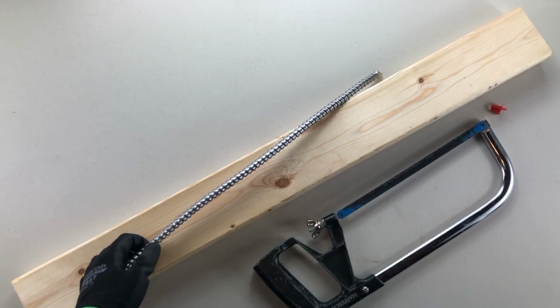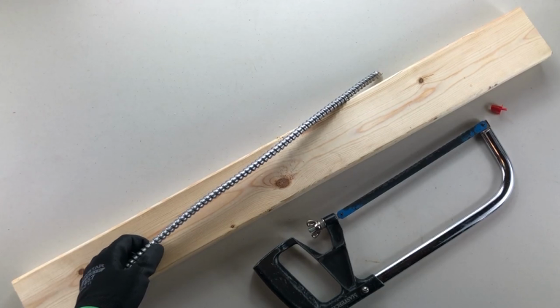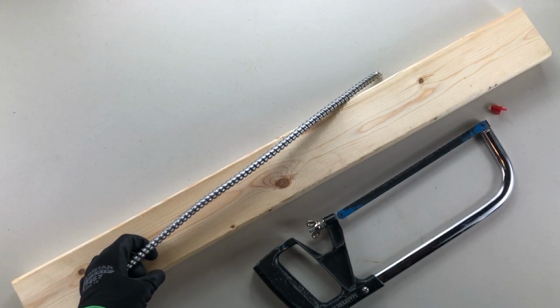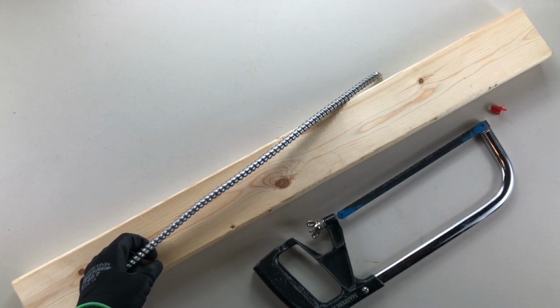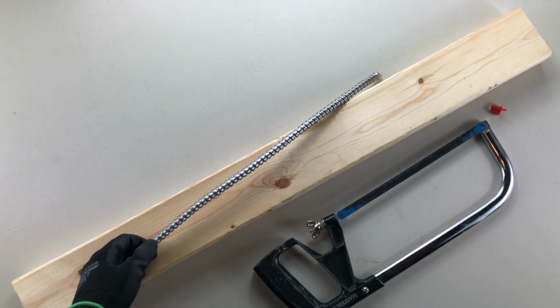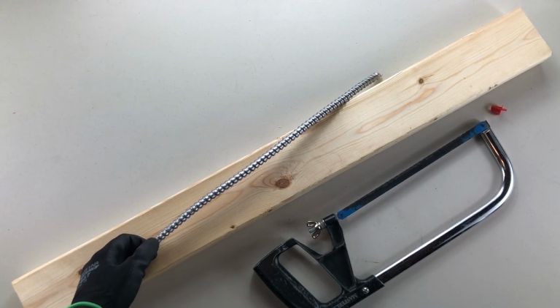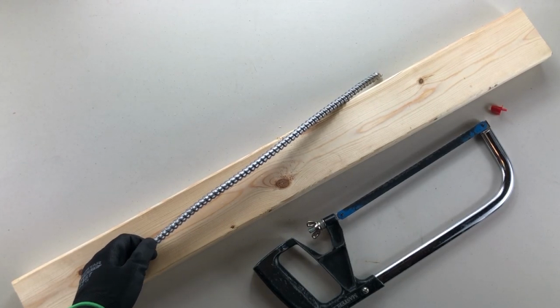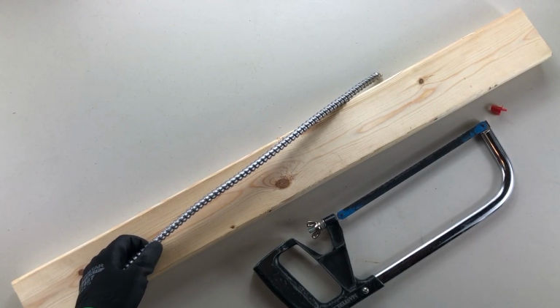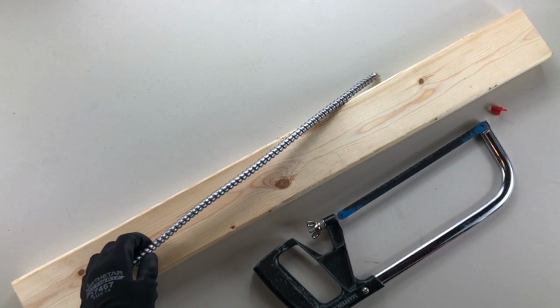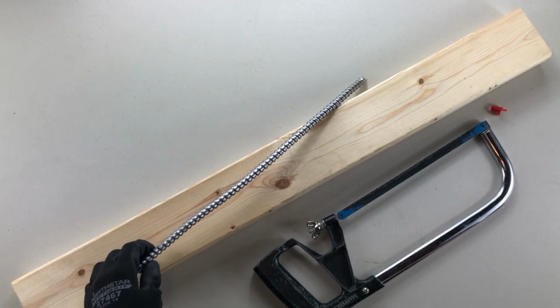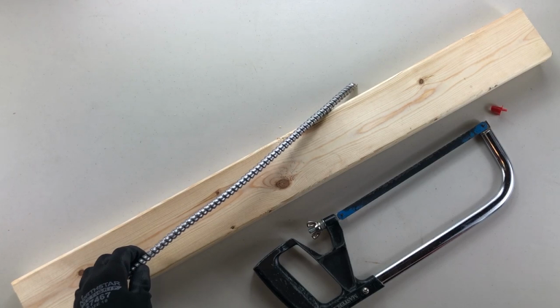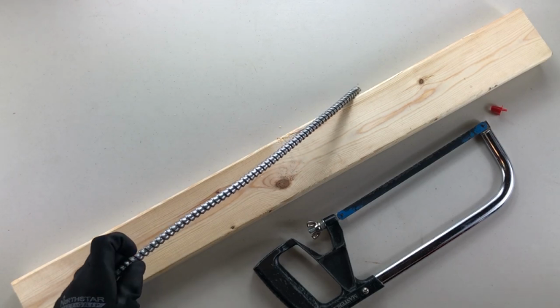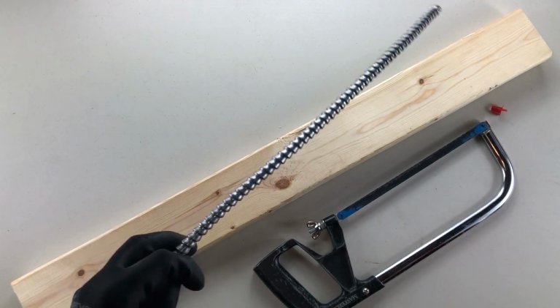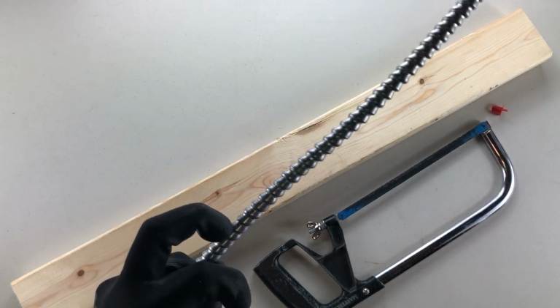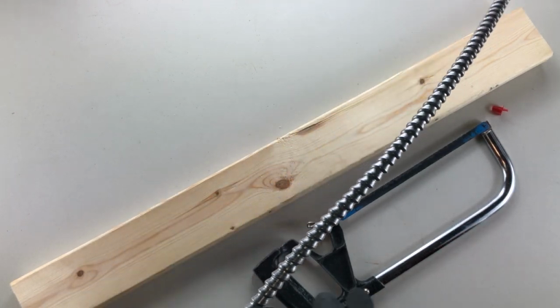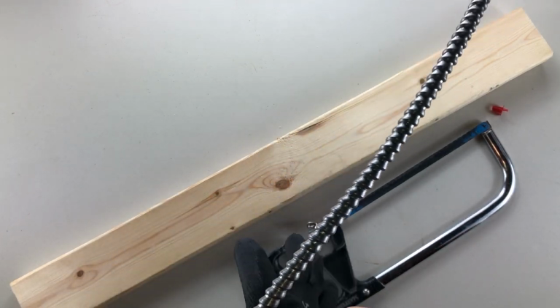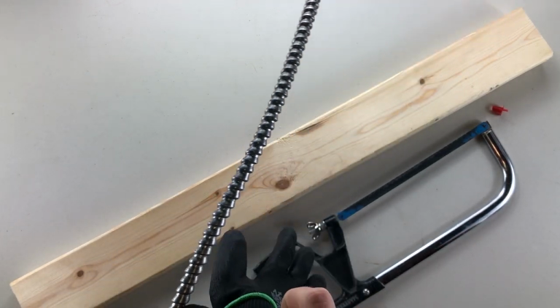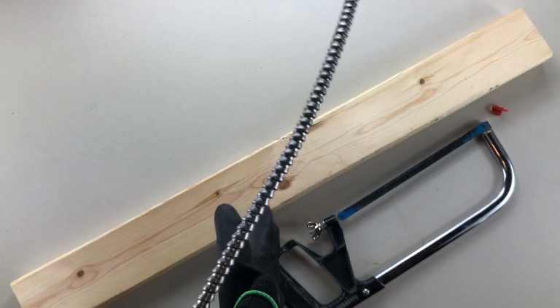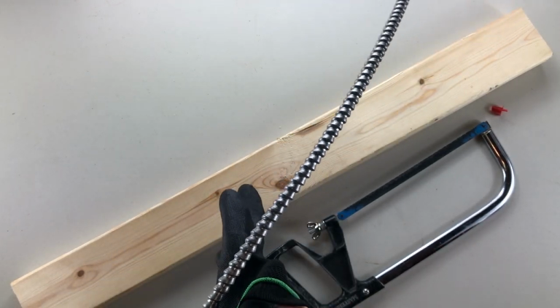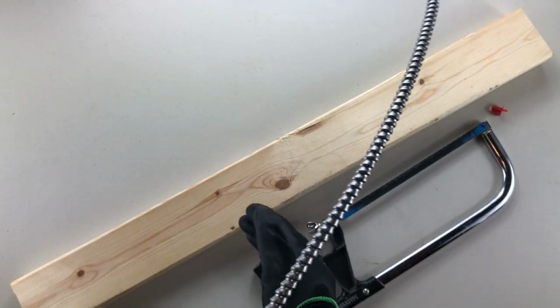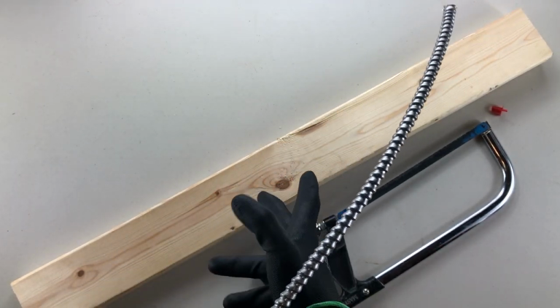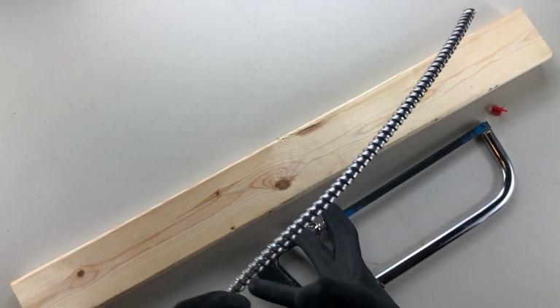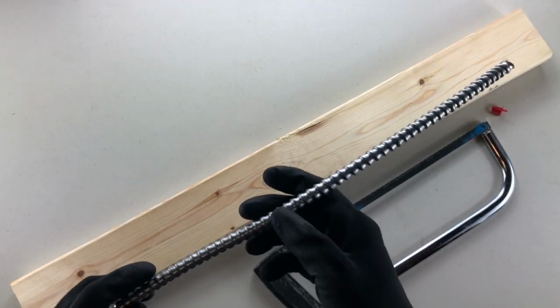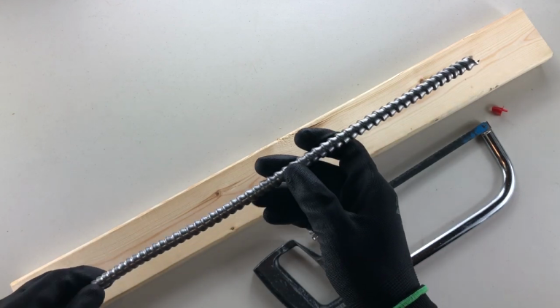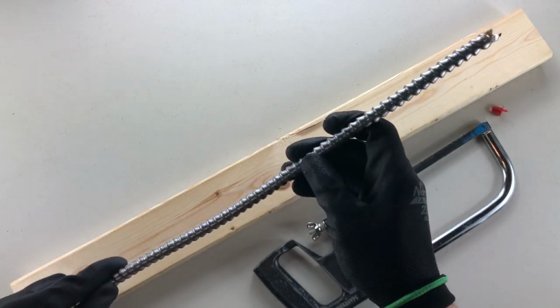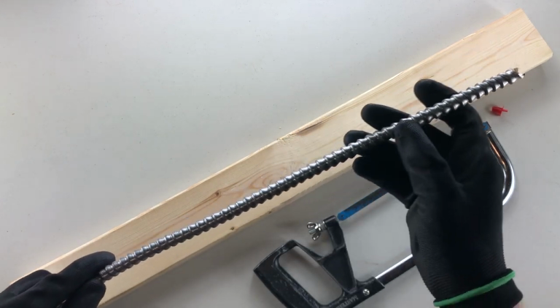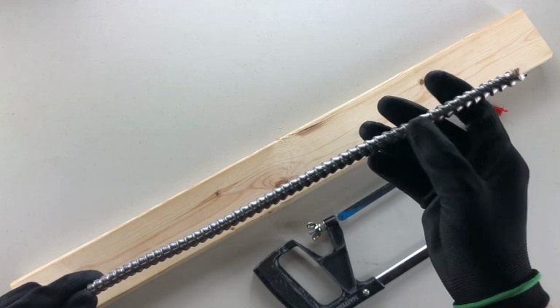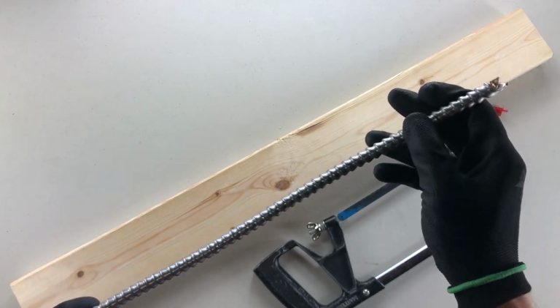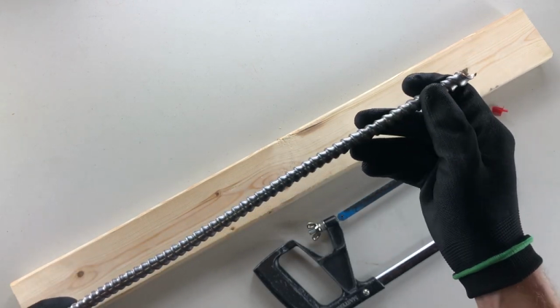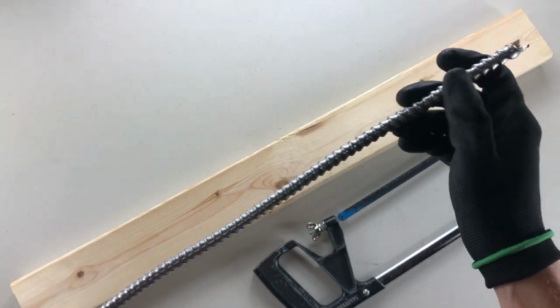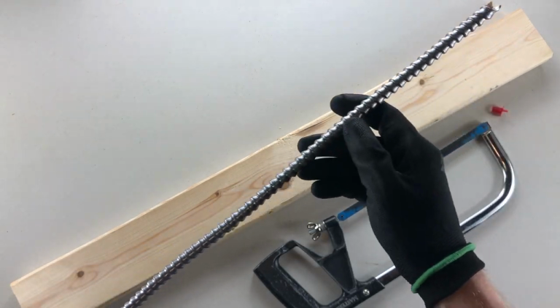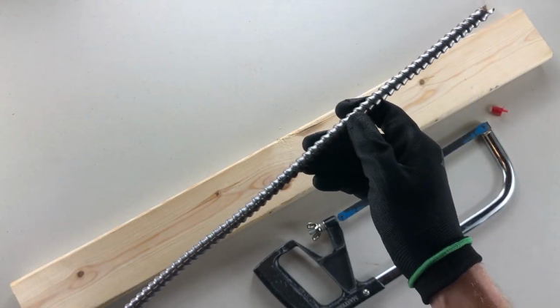Good day YouTubers and welcome to another video with the Electrical Guide. Today we're going to be showing you how to strip BX, also referred to as AC90 cable.